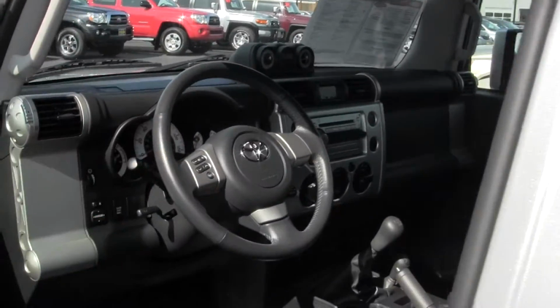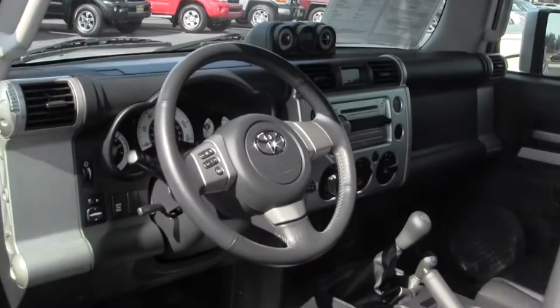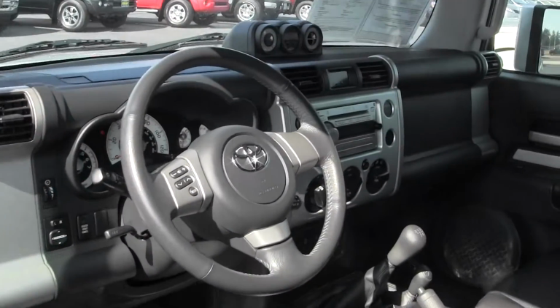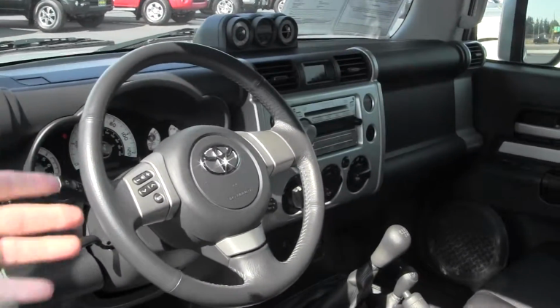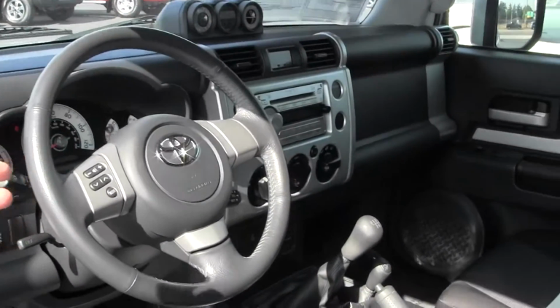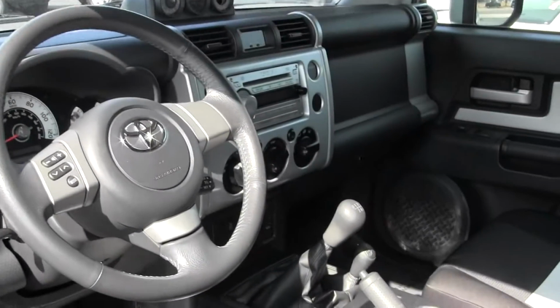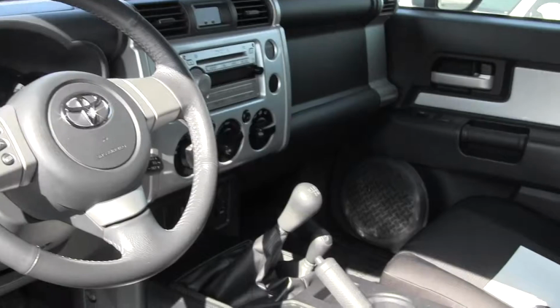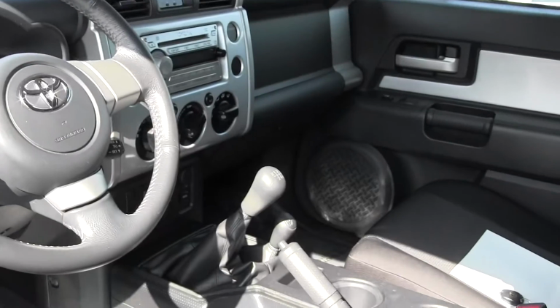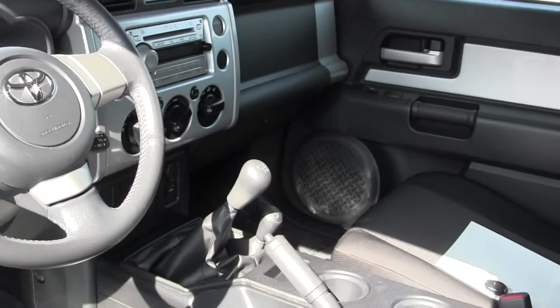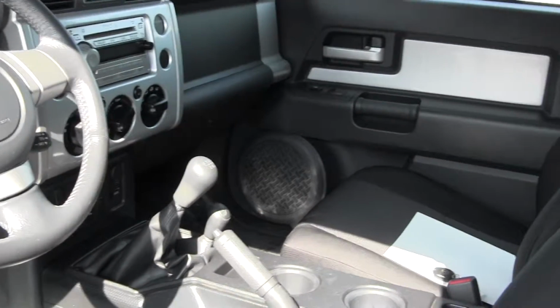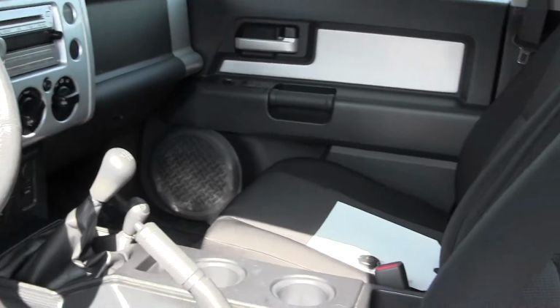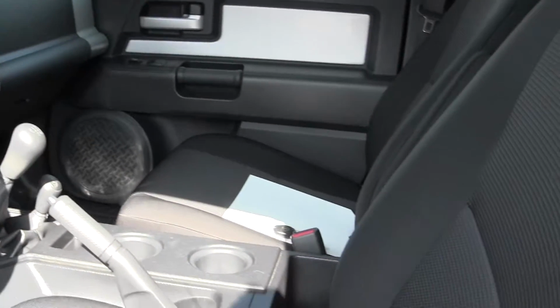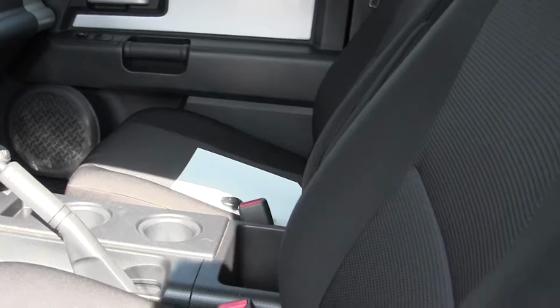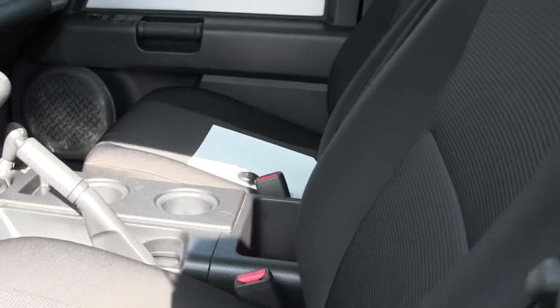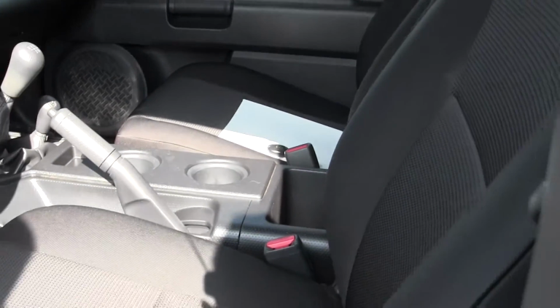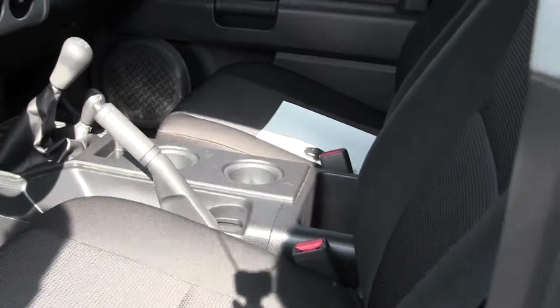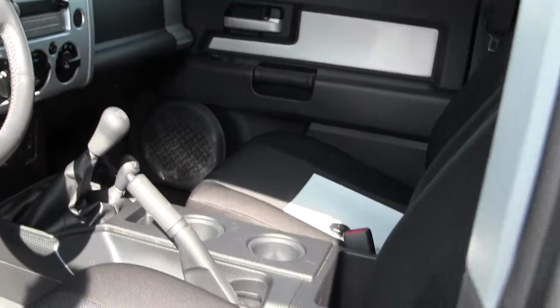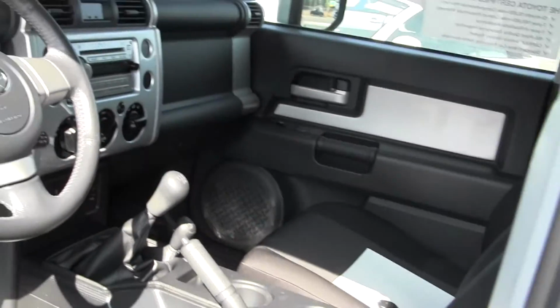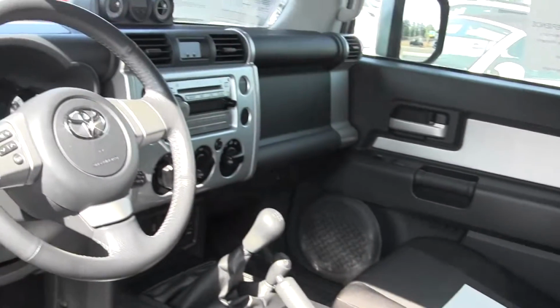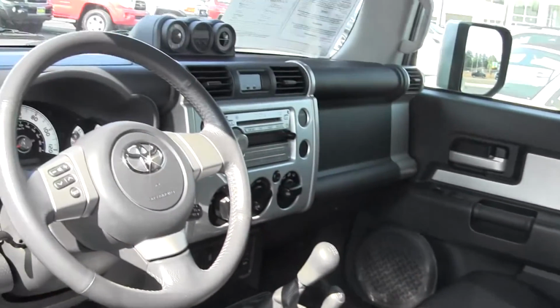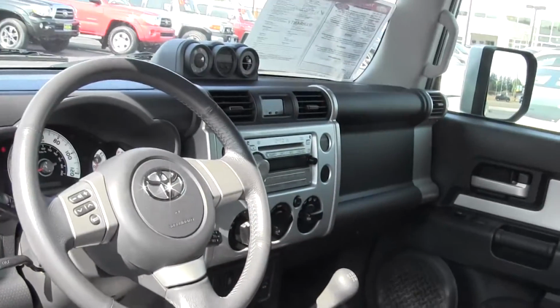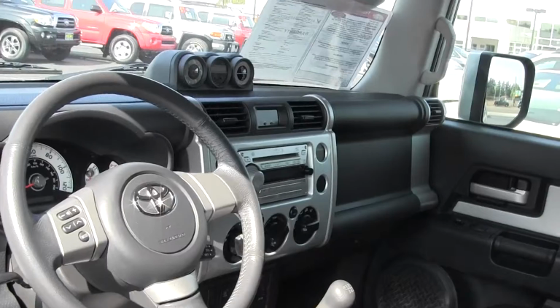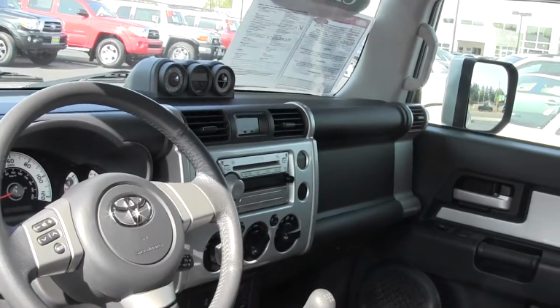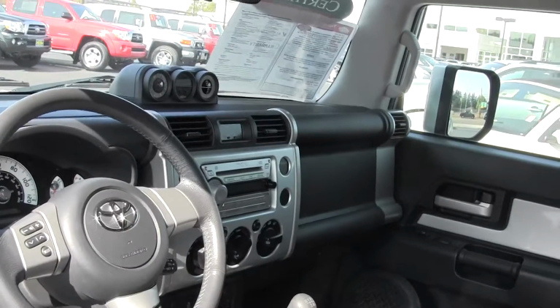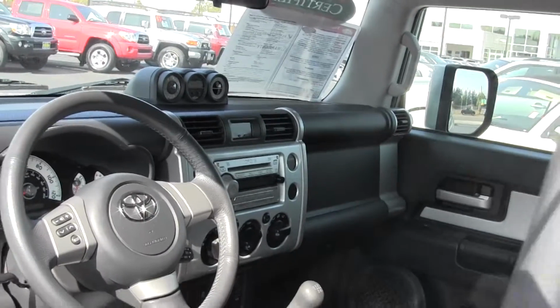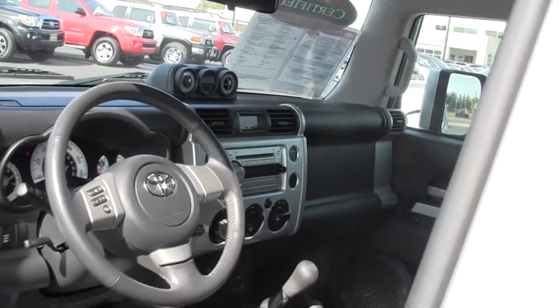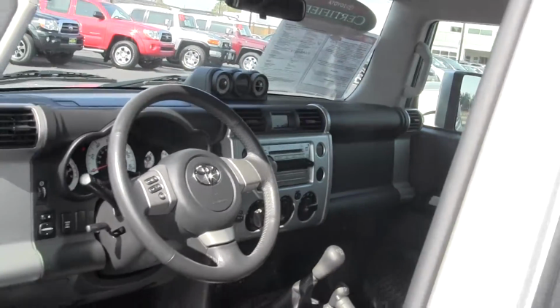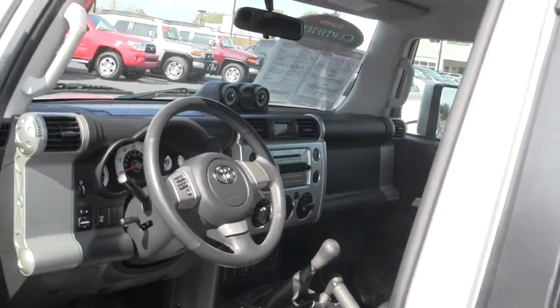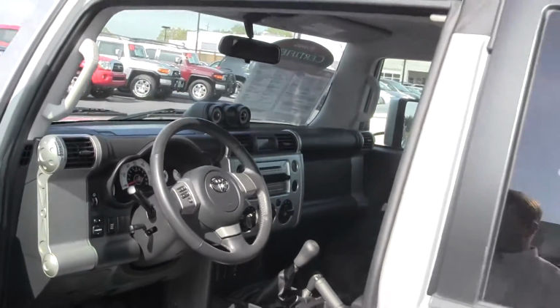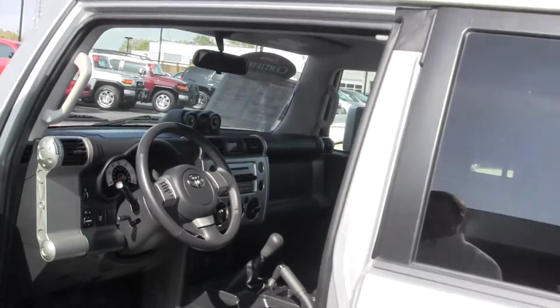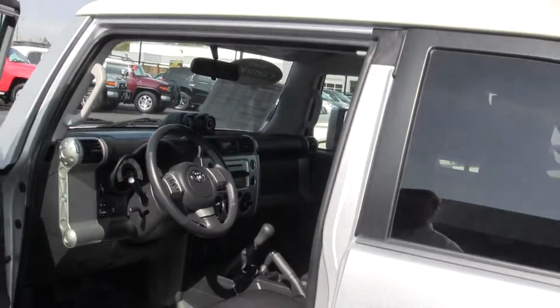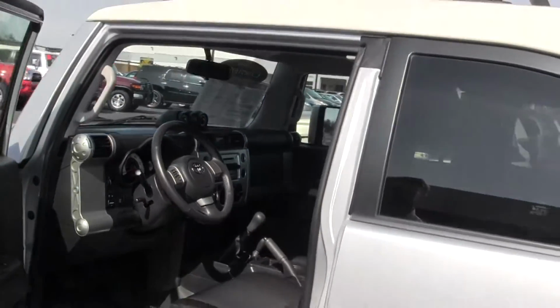What's special about this one? It's a manual transmission, so for those of you looking for a manual transmission FJ Cruiser — very rare. This would be great for you to get out on the road, off-road.